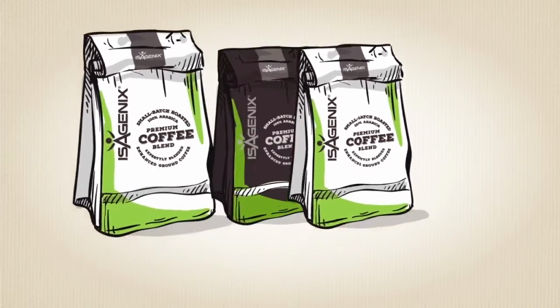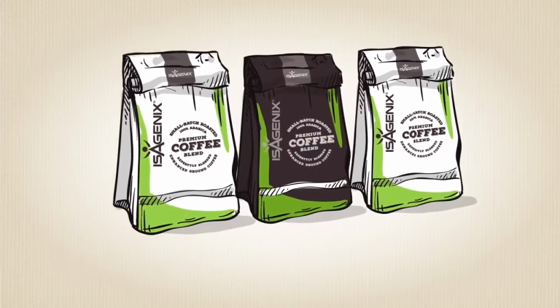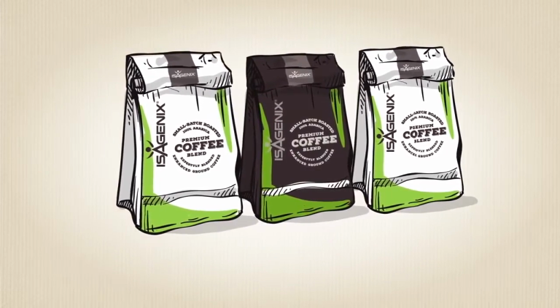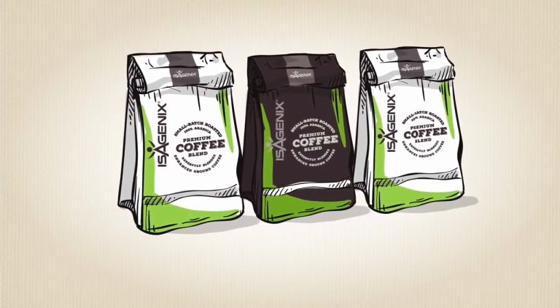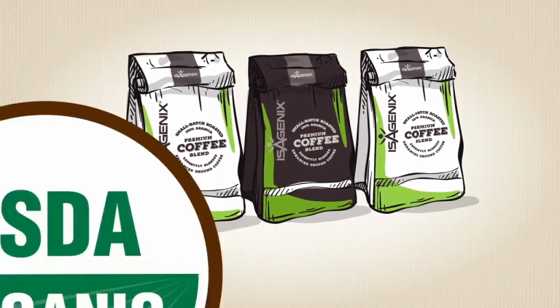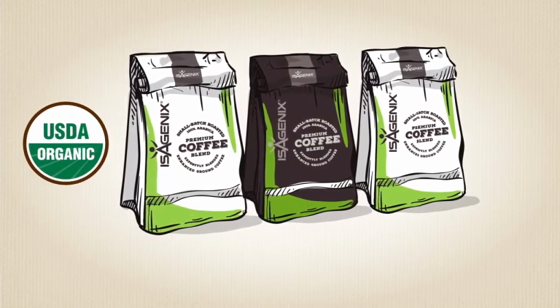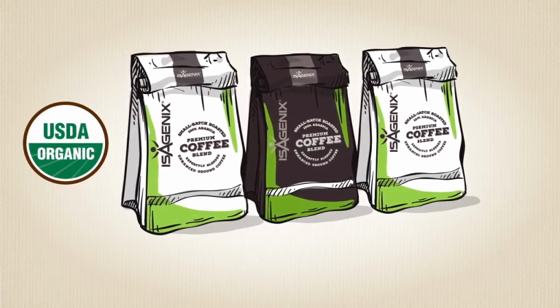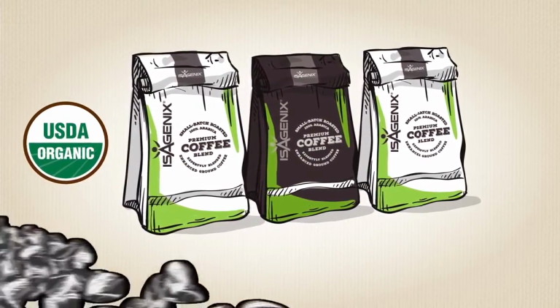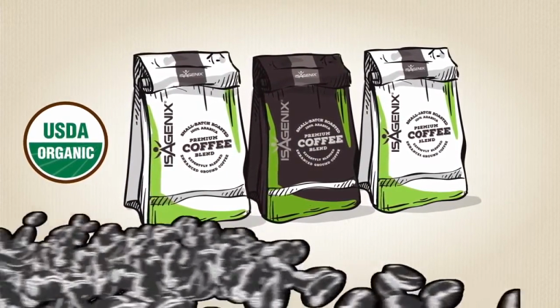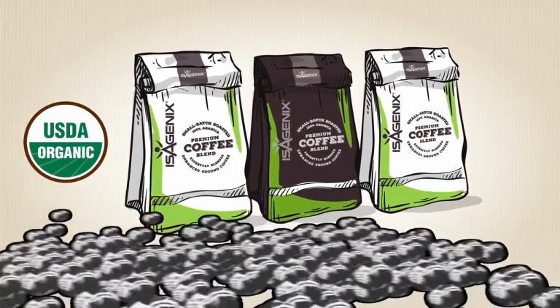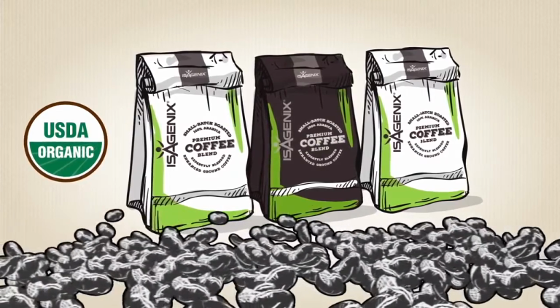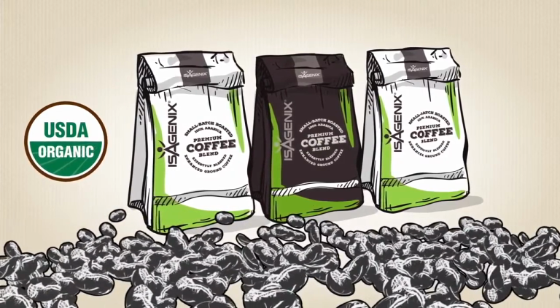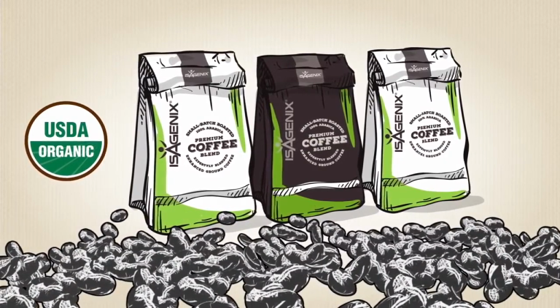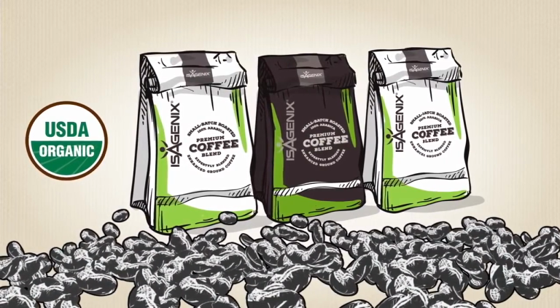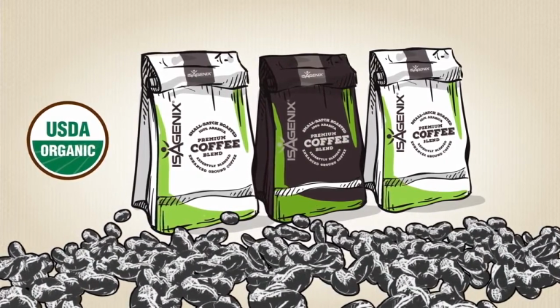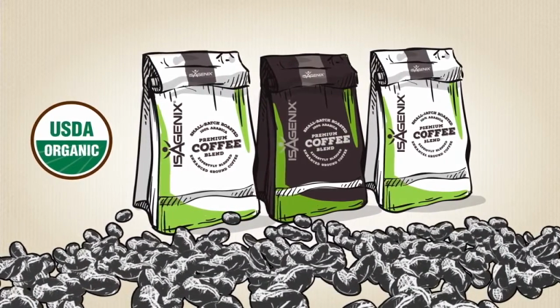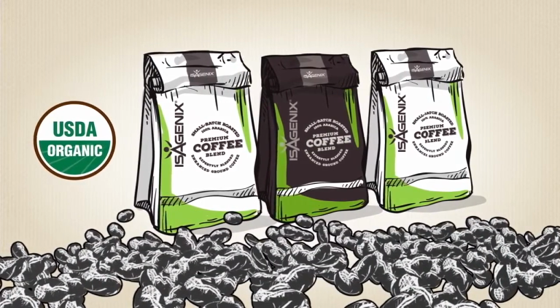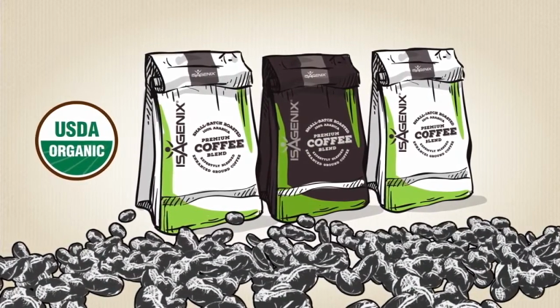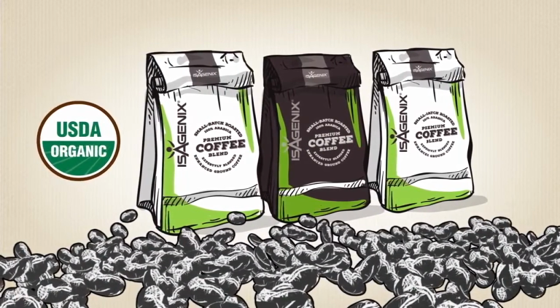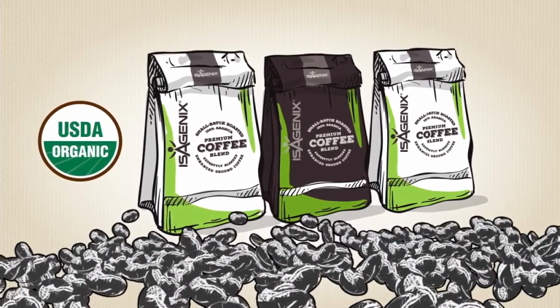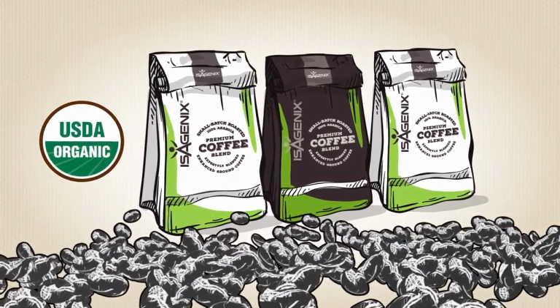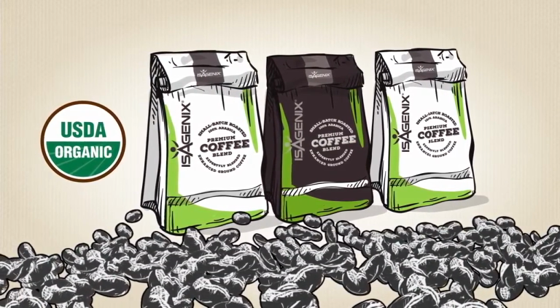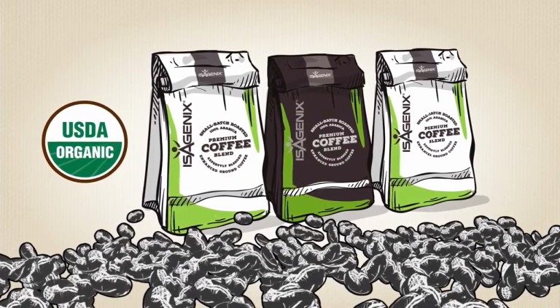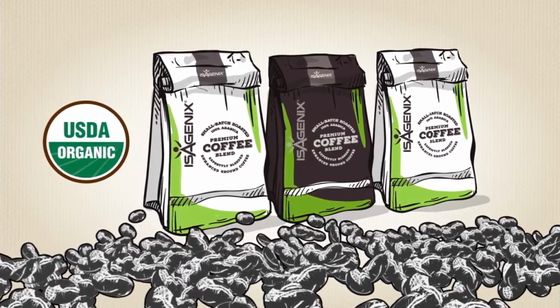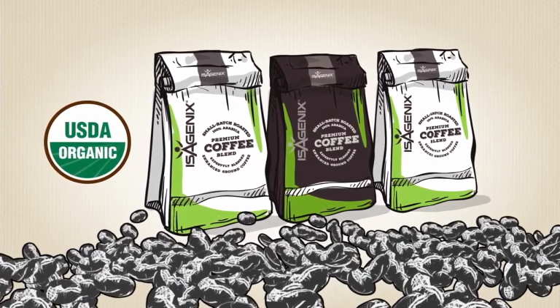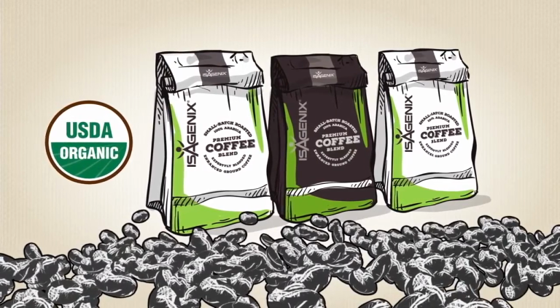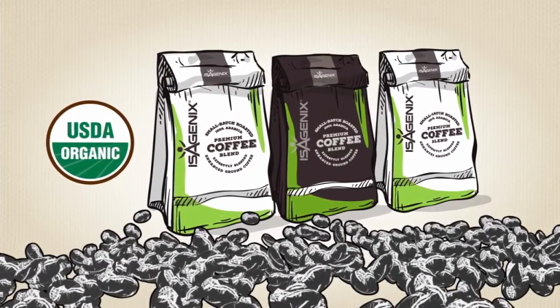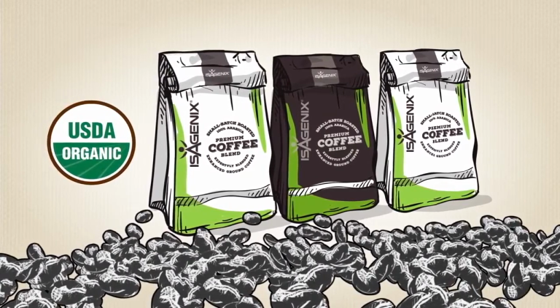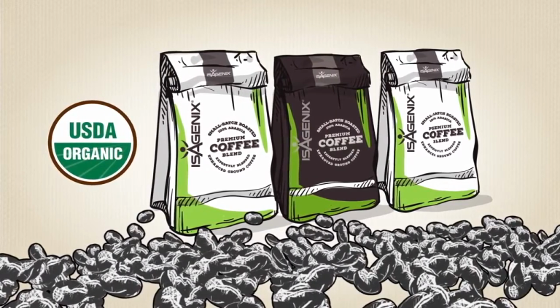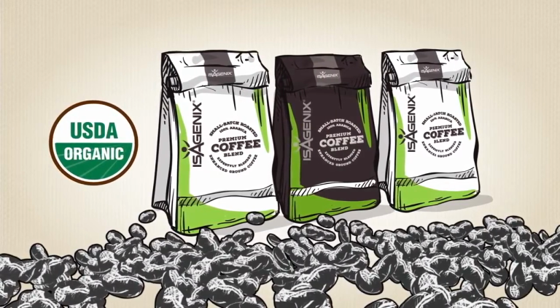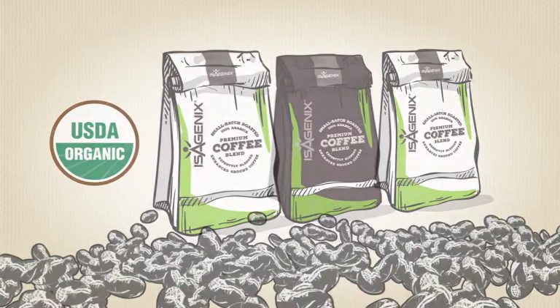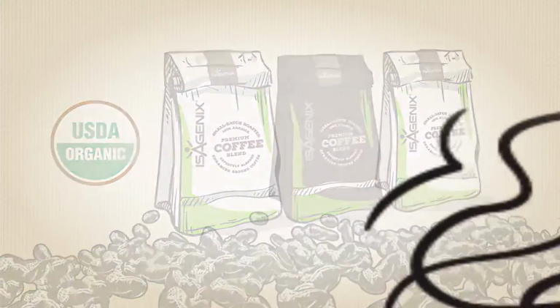Isagenix coffee is available in fairly traded premium and USDA certified organic. The organic blend undergoes an additional certification process to ensure that the coffee beans were produced using the highest standards of organic agriculture.